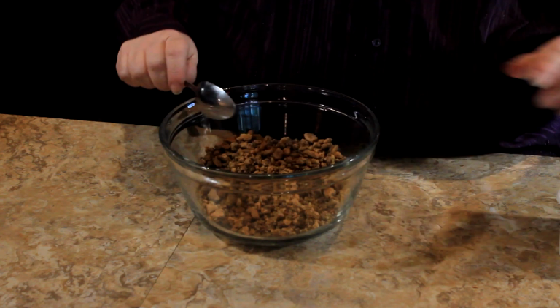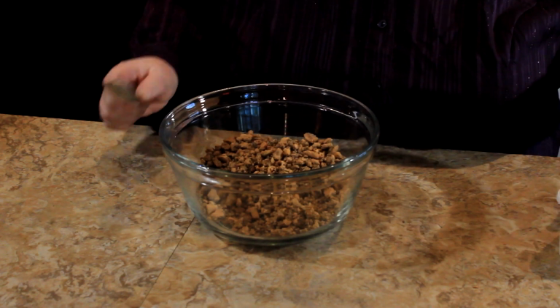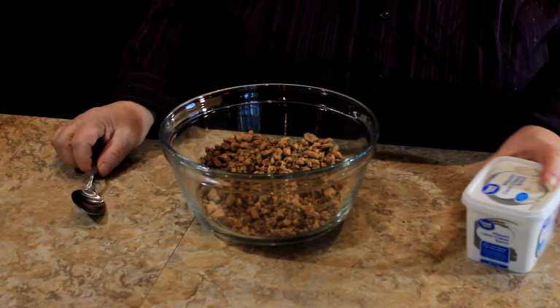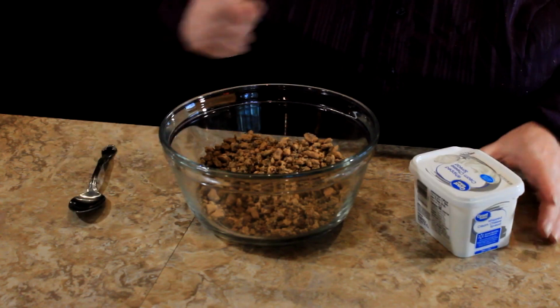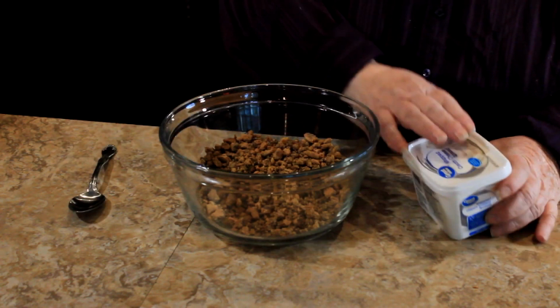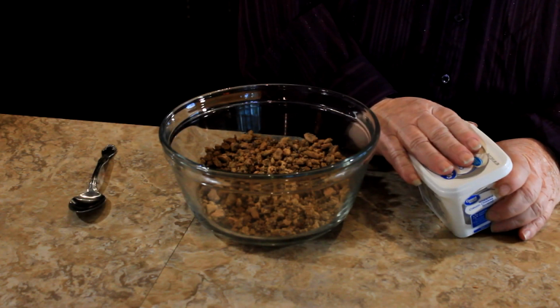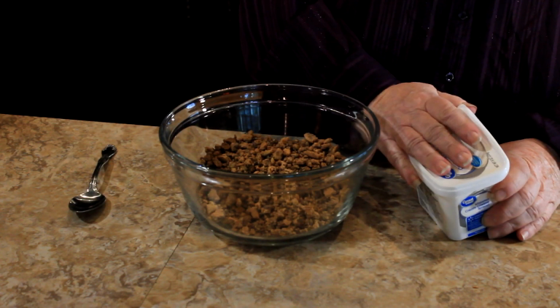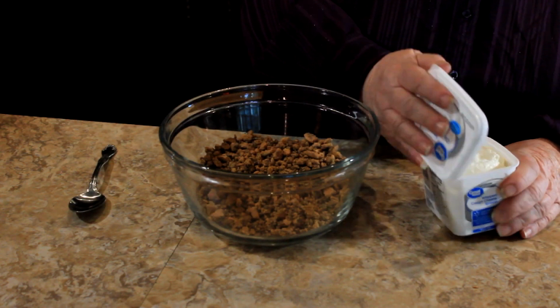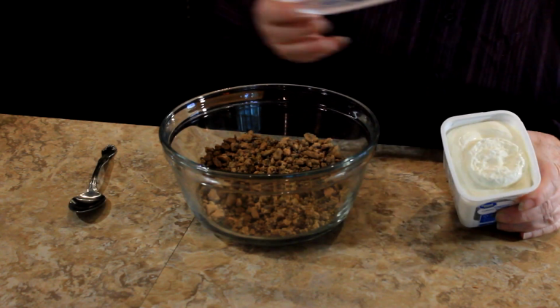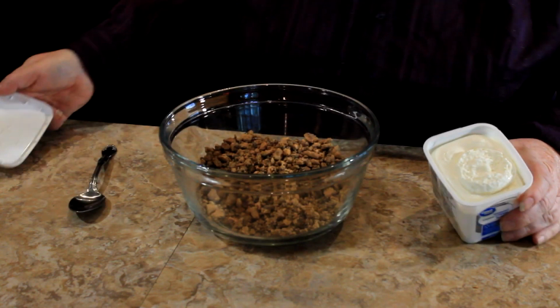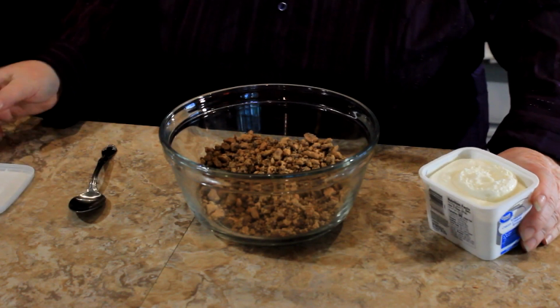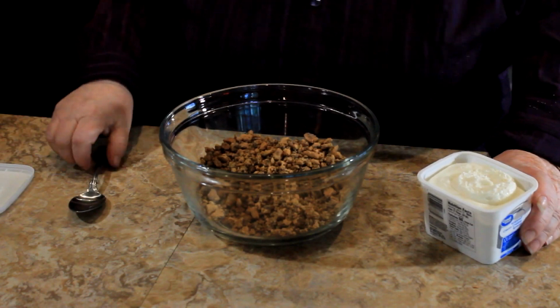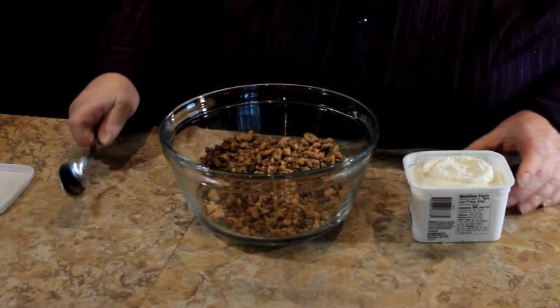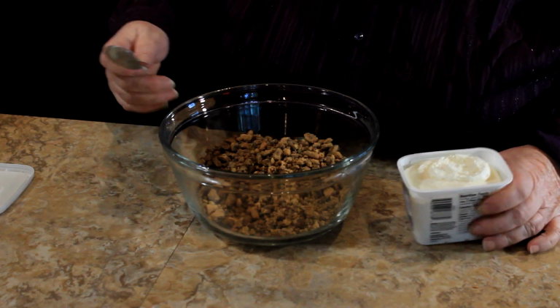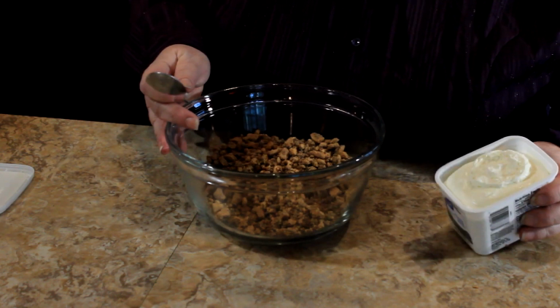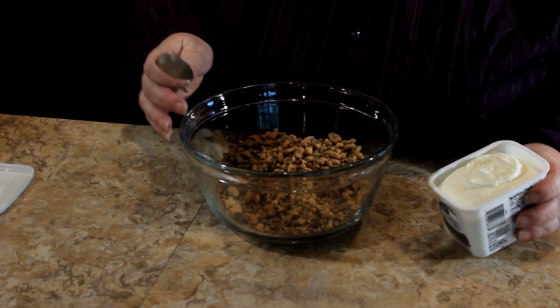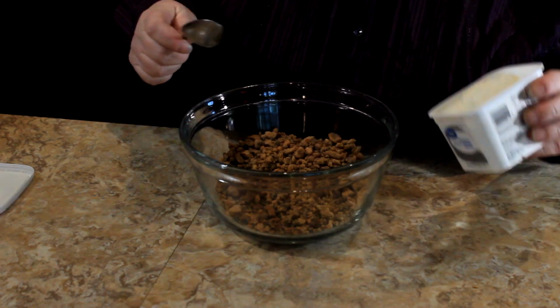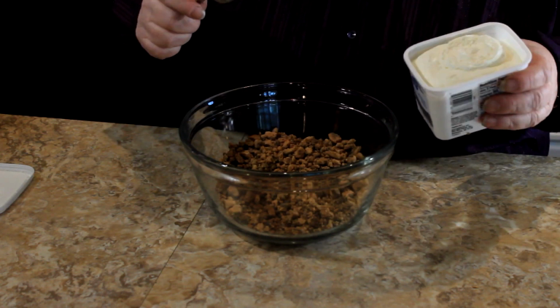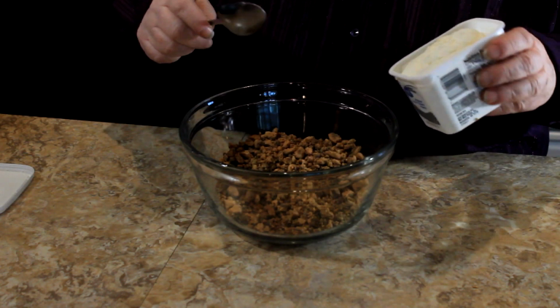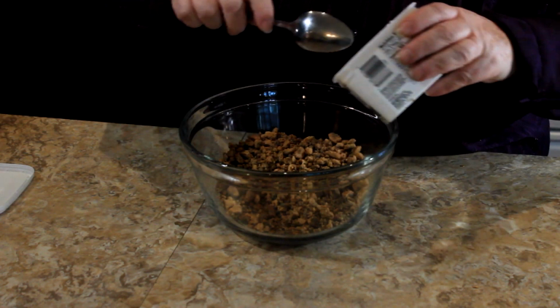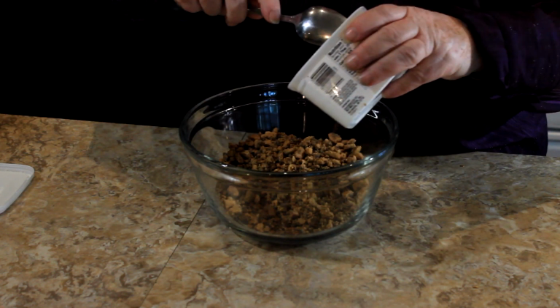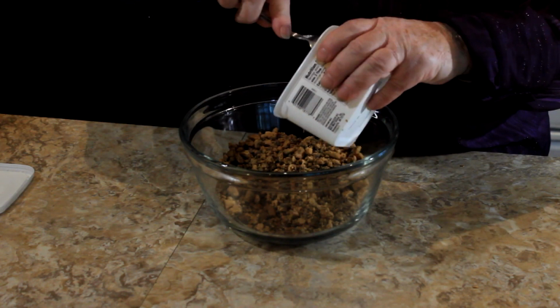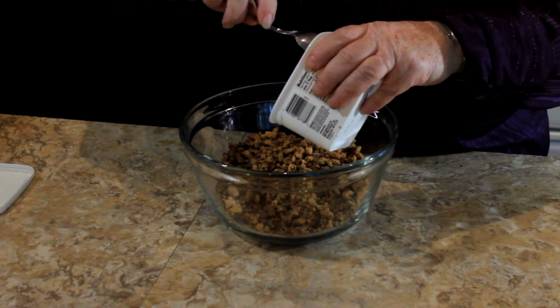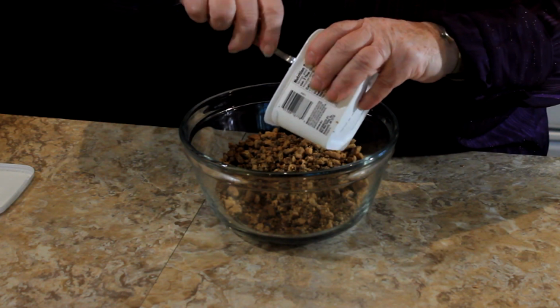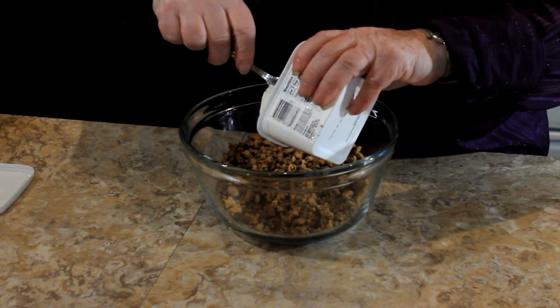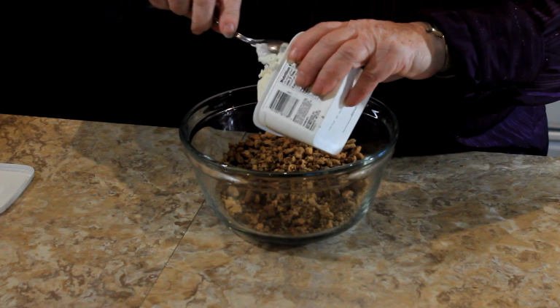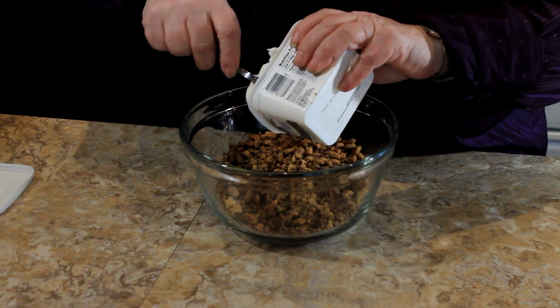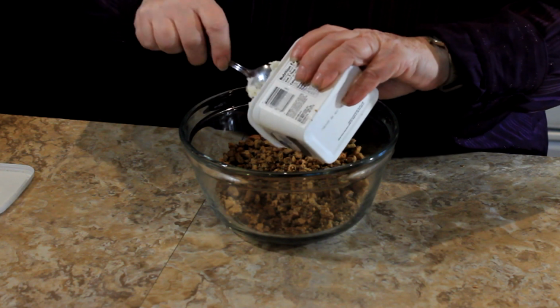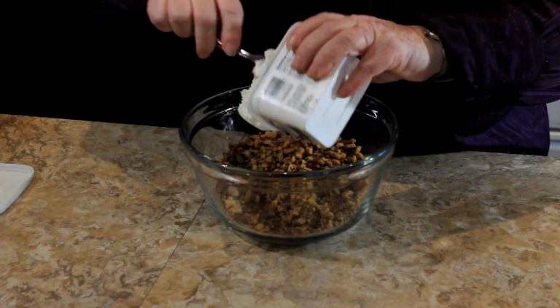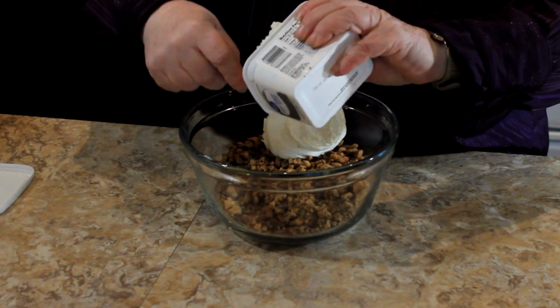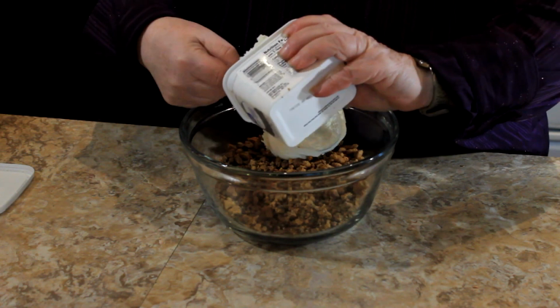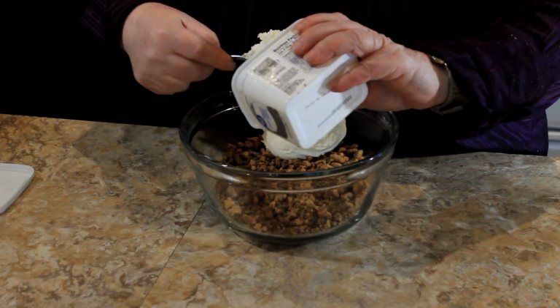Now we're gonna mix in the cream cheese. I did get the whipped soft kind to make it much easier, but you can get a block and just let that soften. You're just gonna stir that right into the whole cookie mixture.